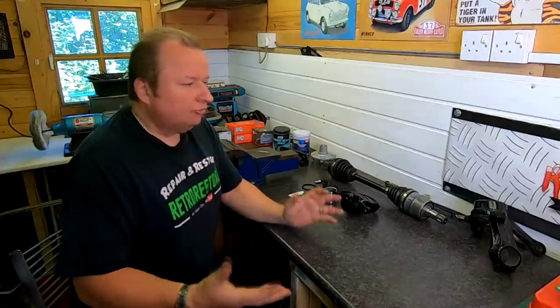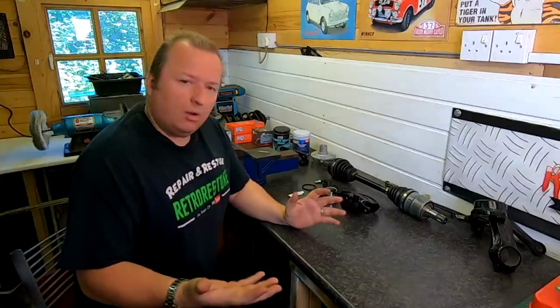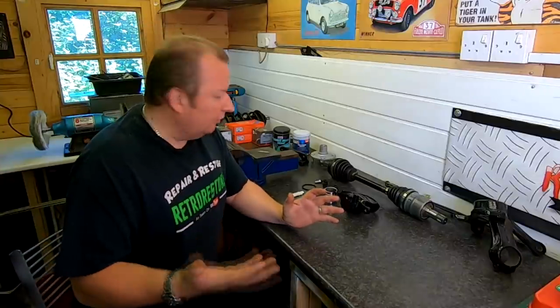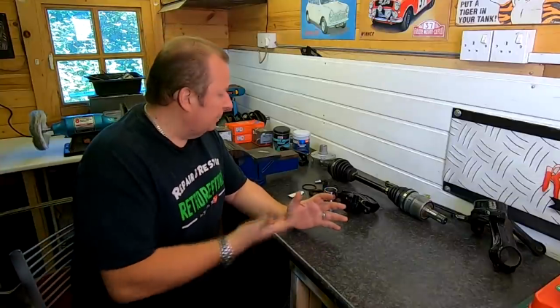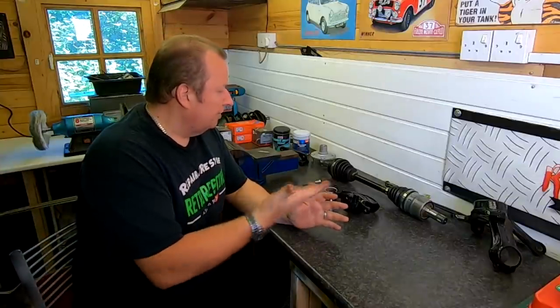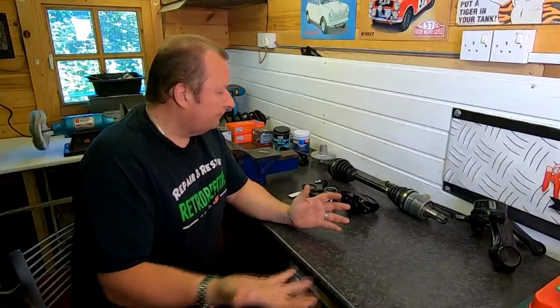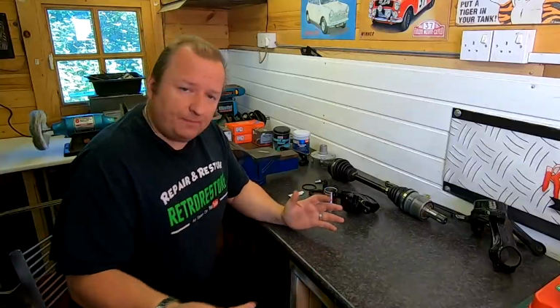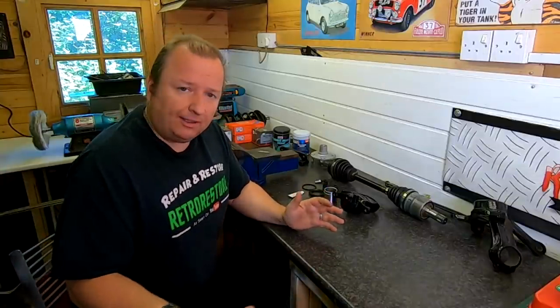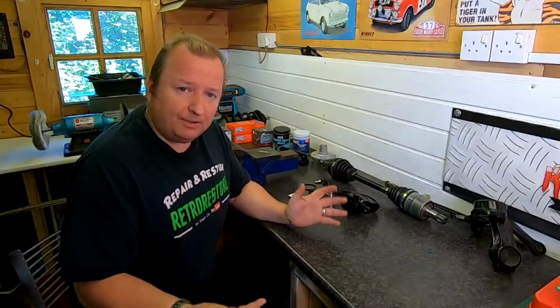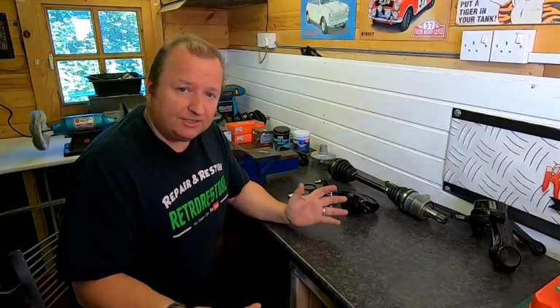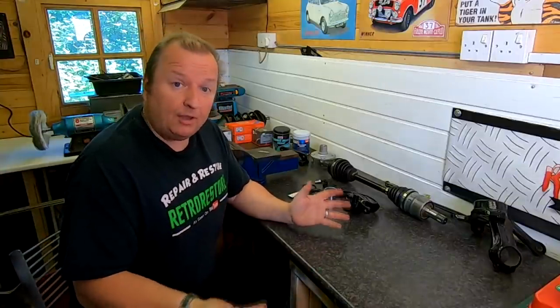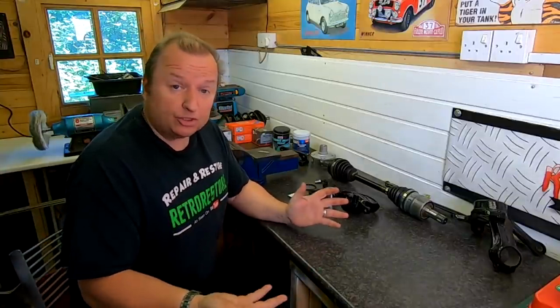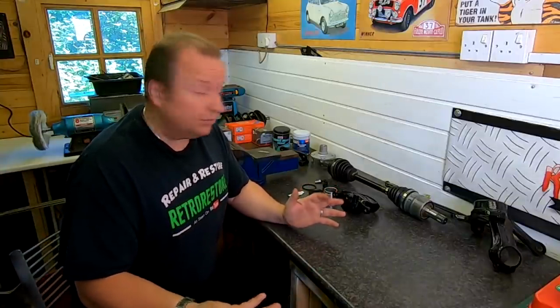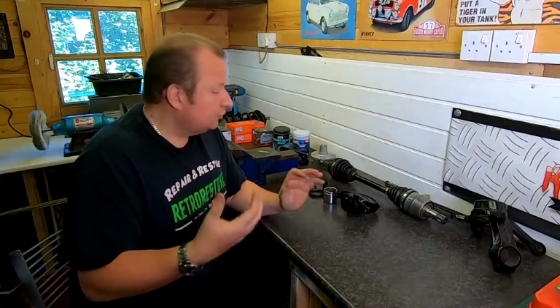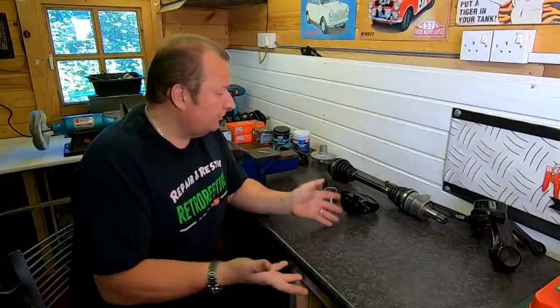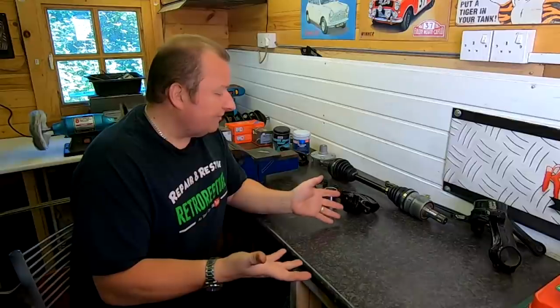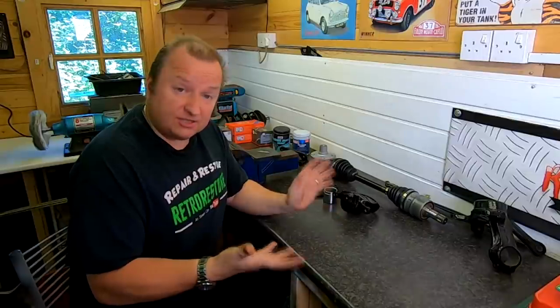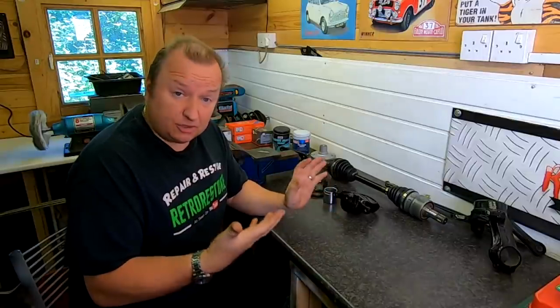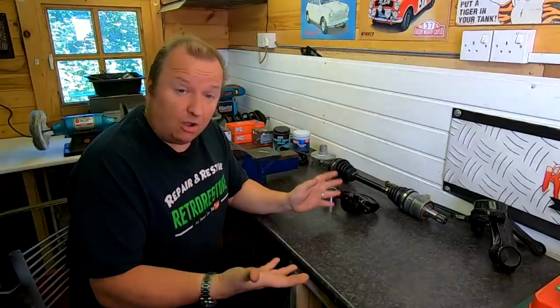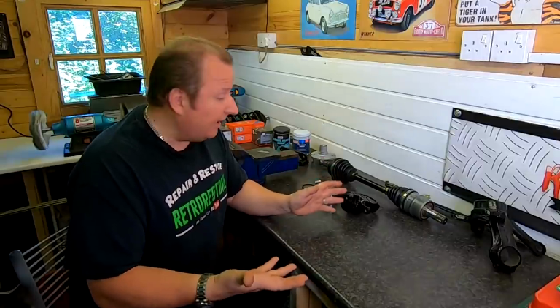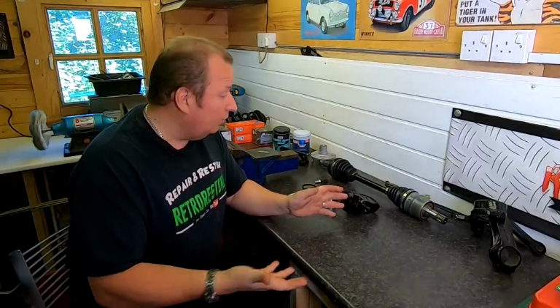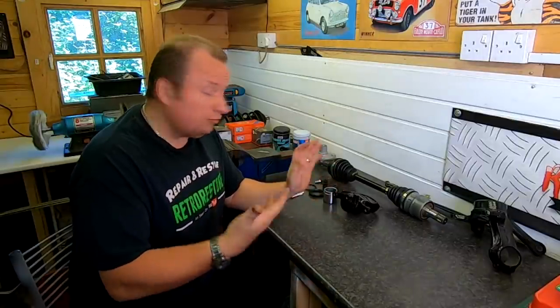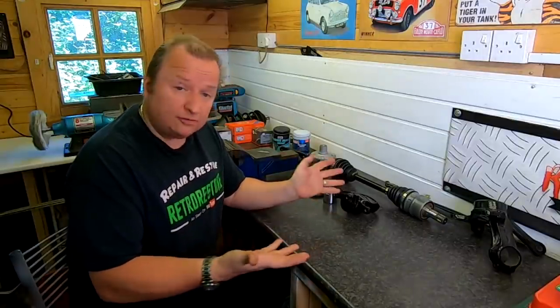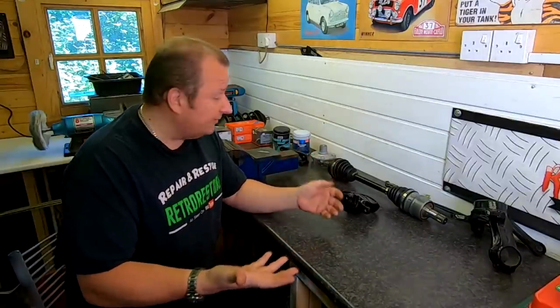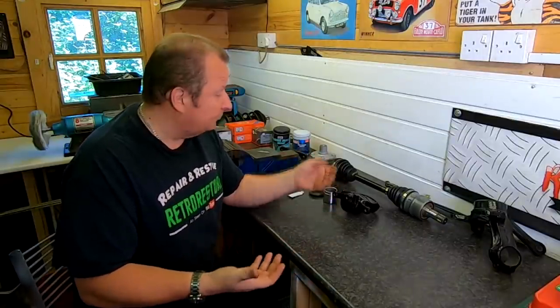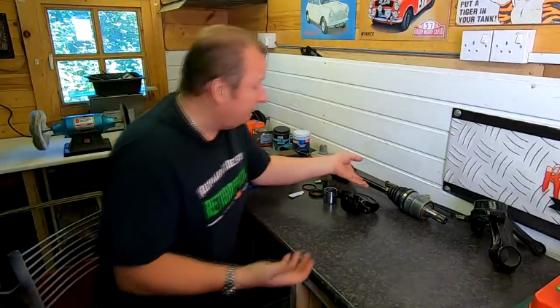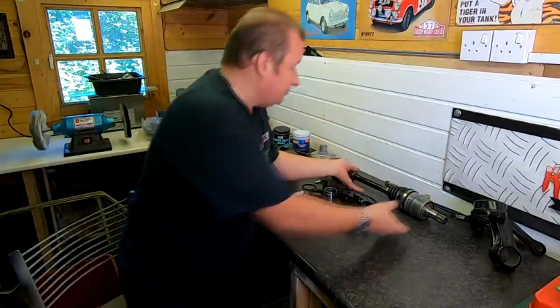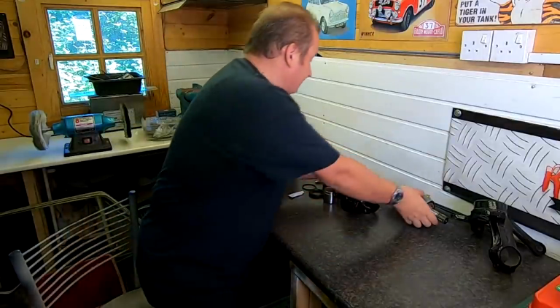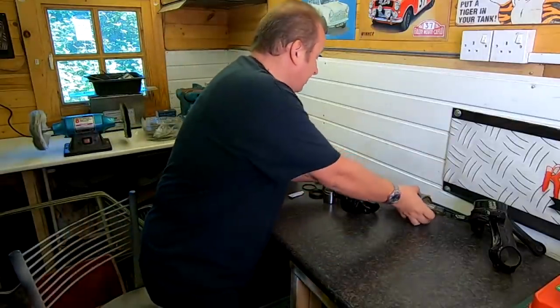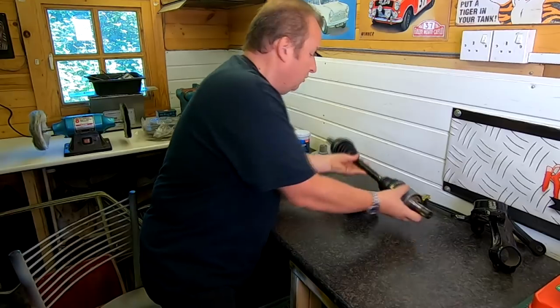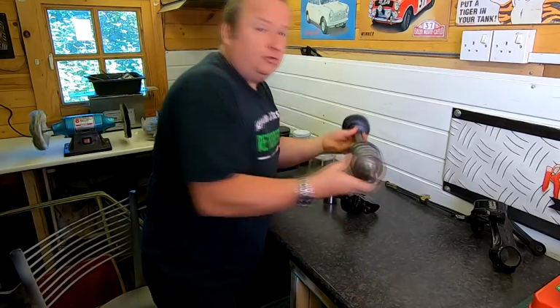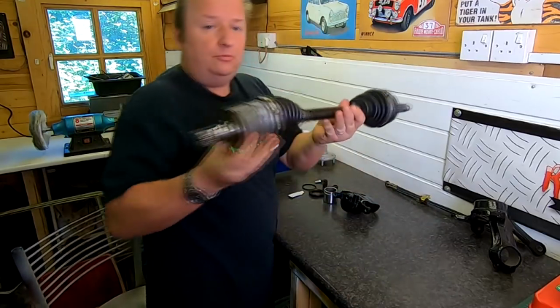I've got the freshly powder coated pieces here now and all the spares I need to assemble all the front brakes. I've also got the drive shaft, which I've actually put together now as you can probably see with its new boots.